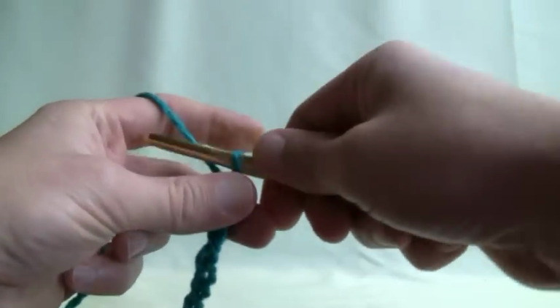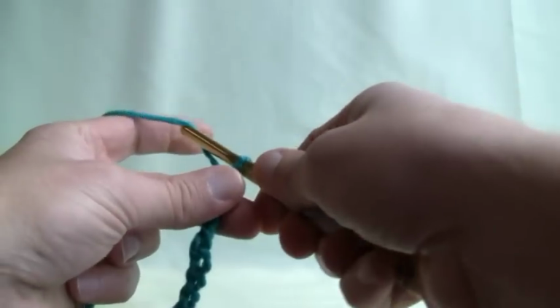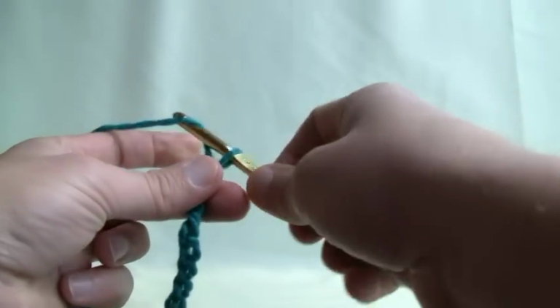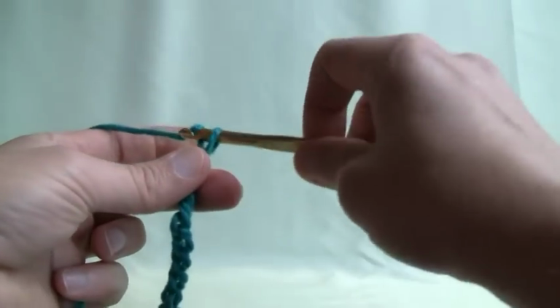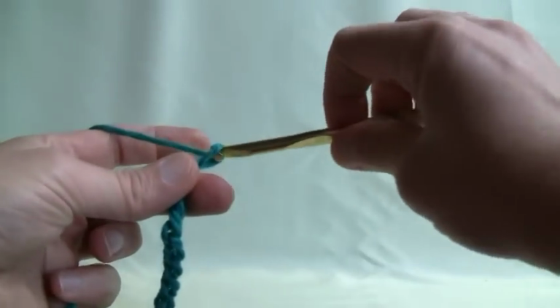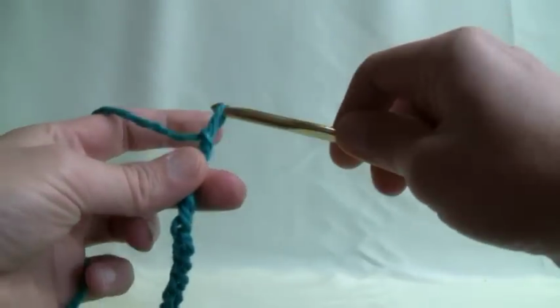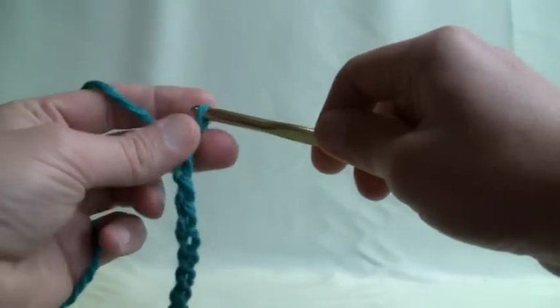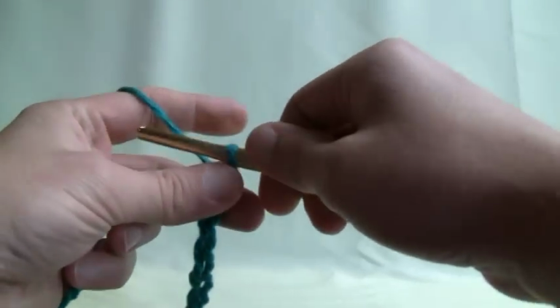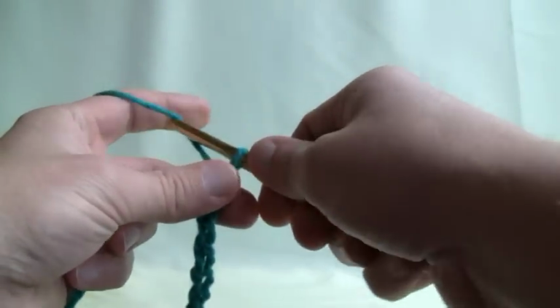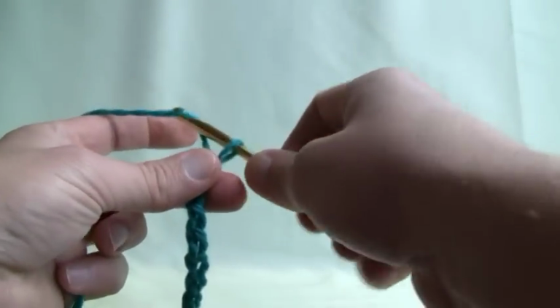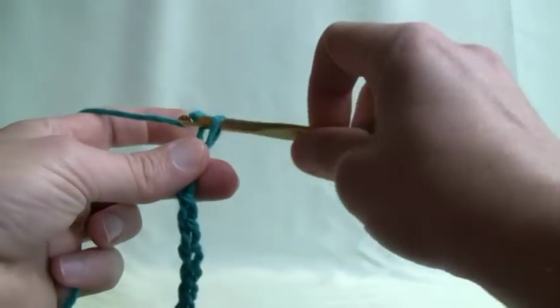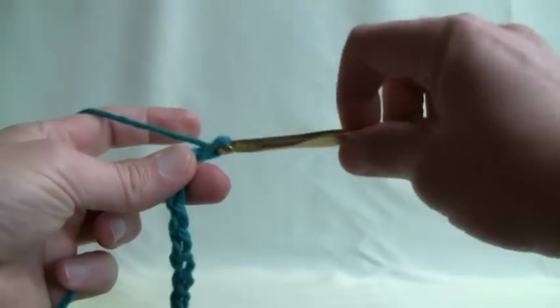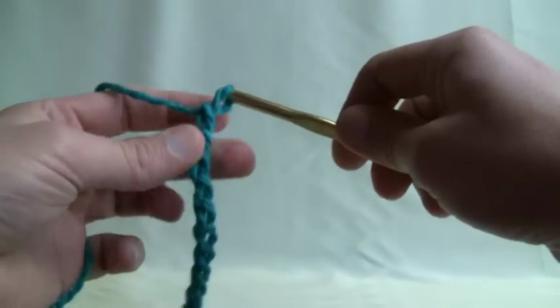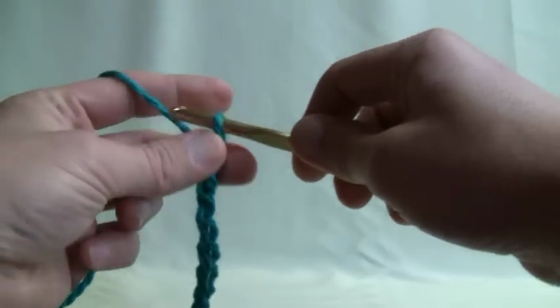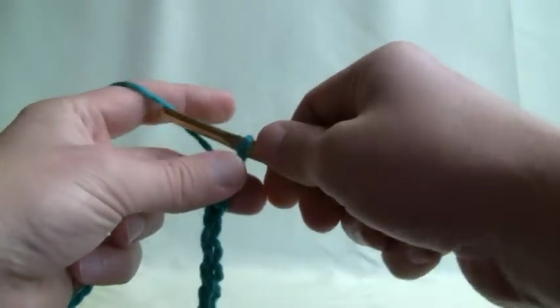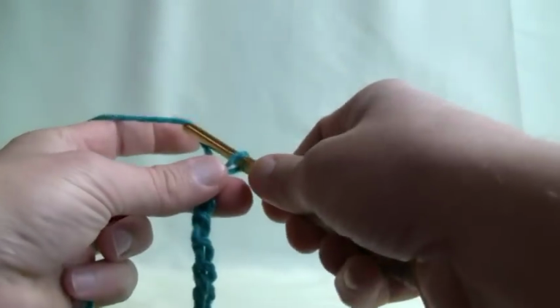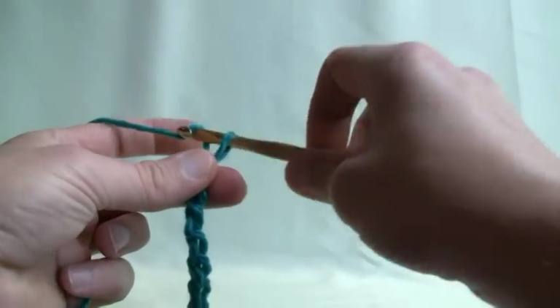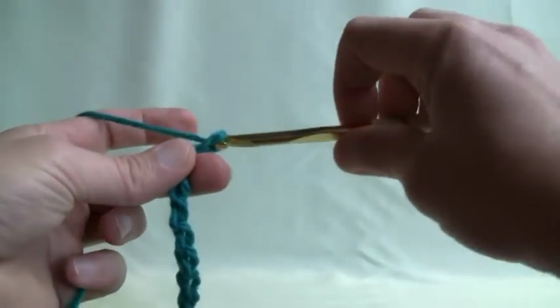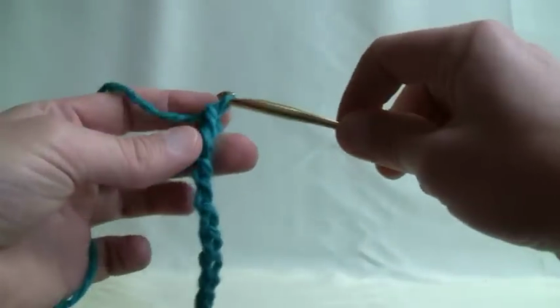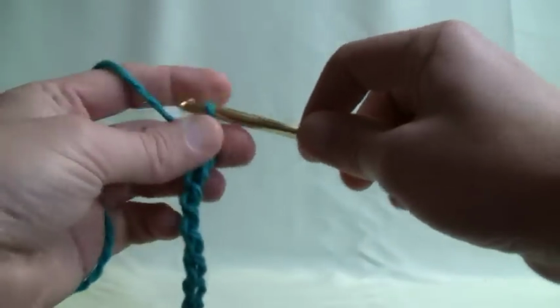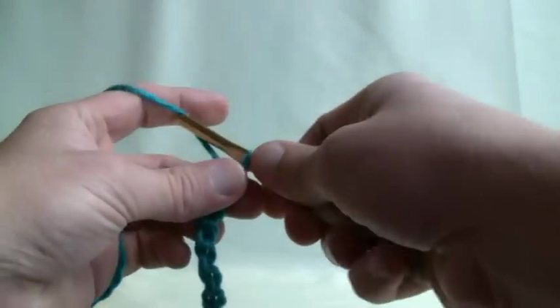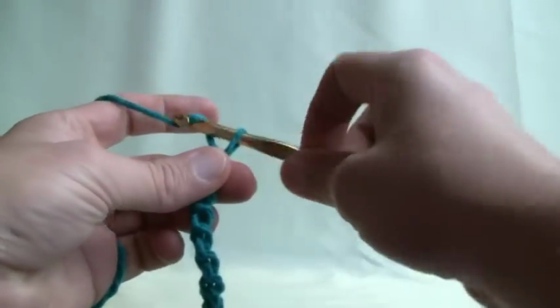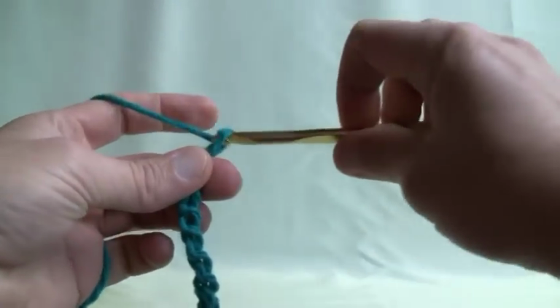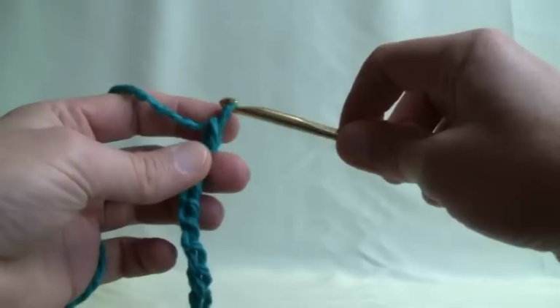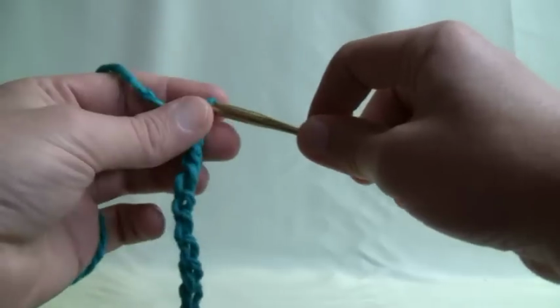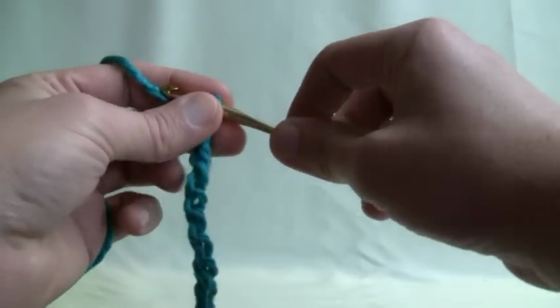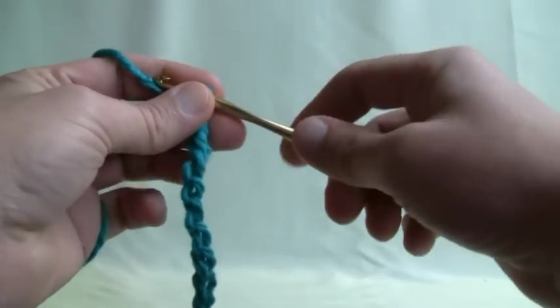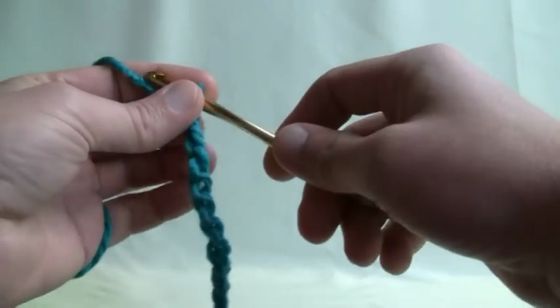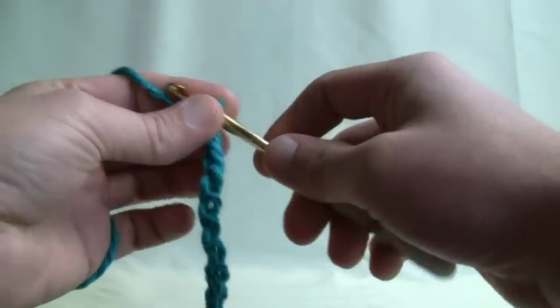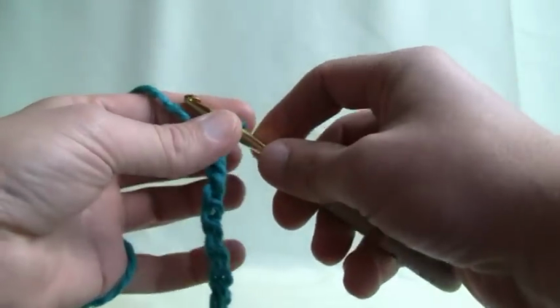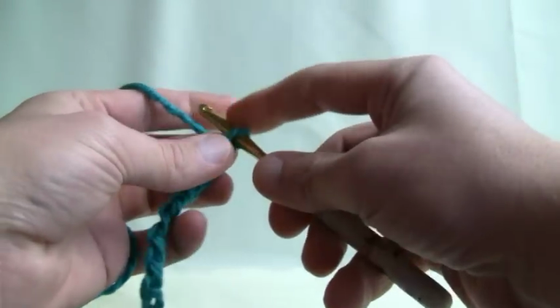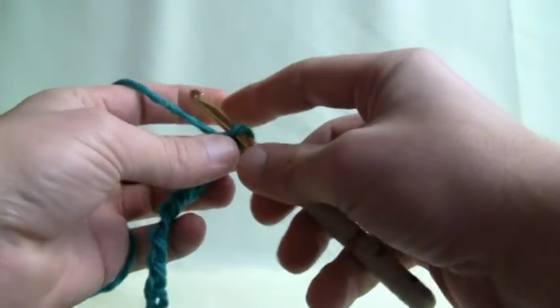Just back, forward, under — back, forward, under. If you didn't get that, you can just press back and continue again.